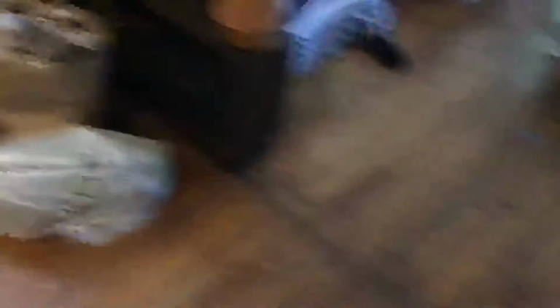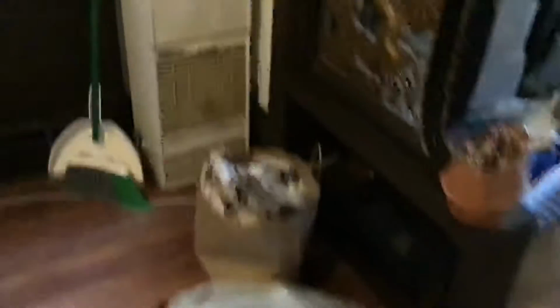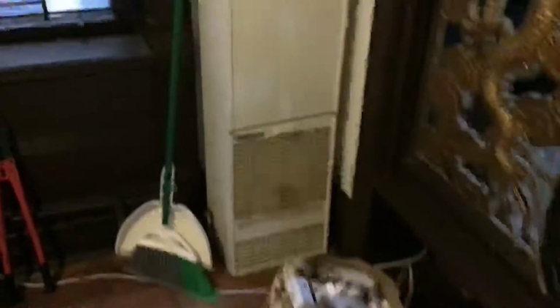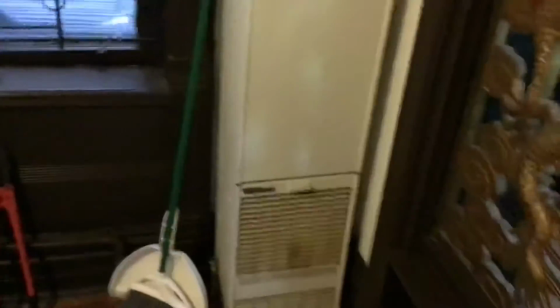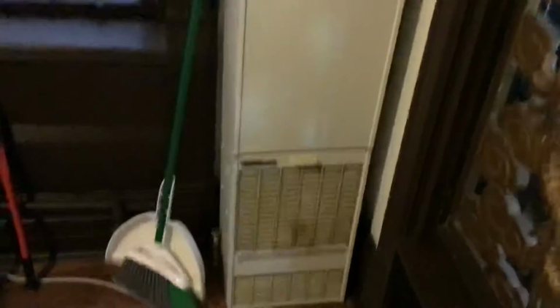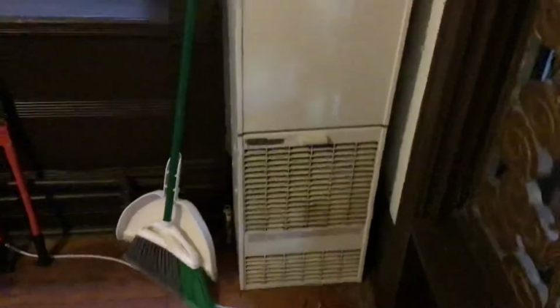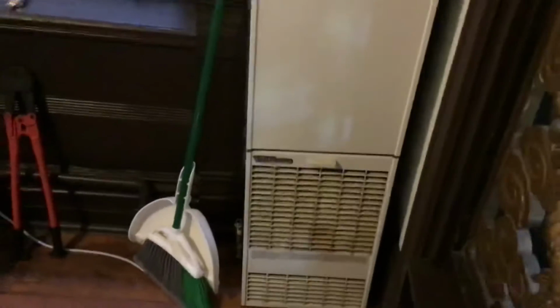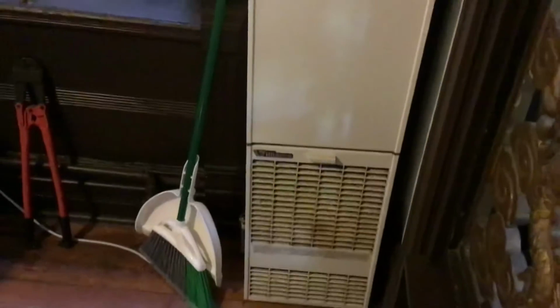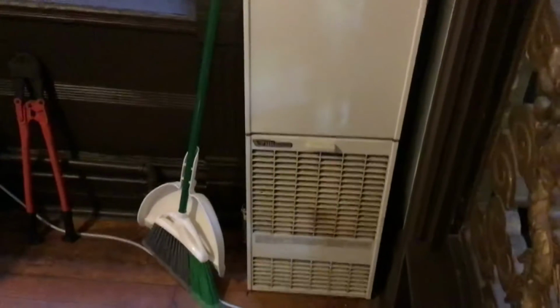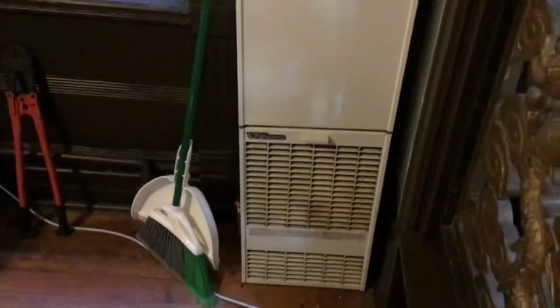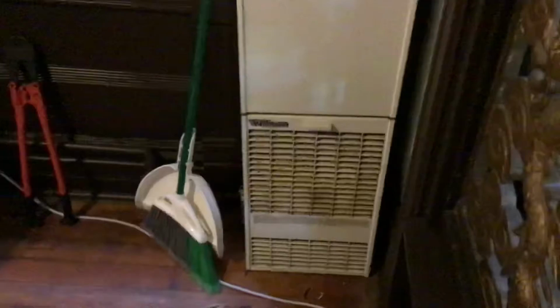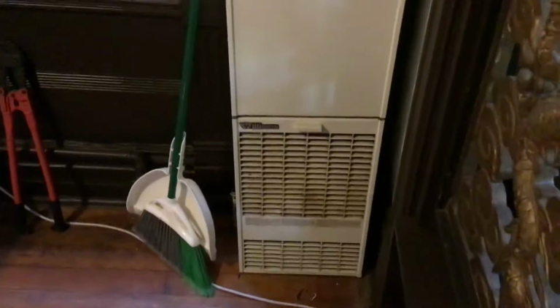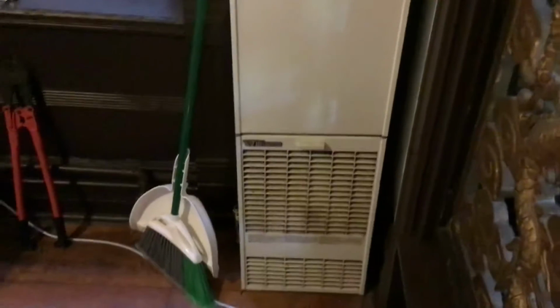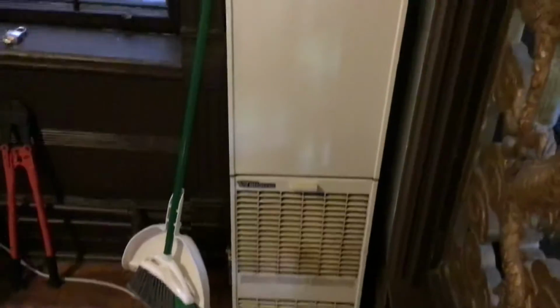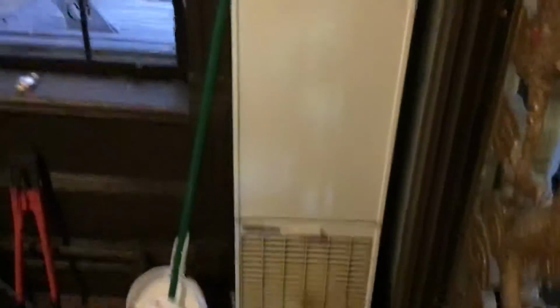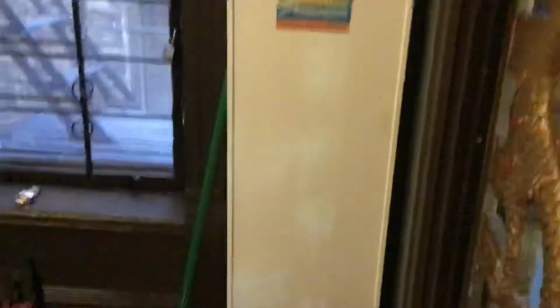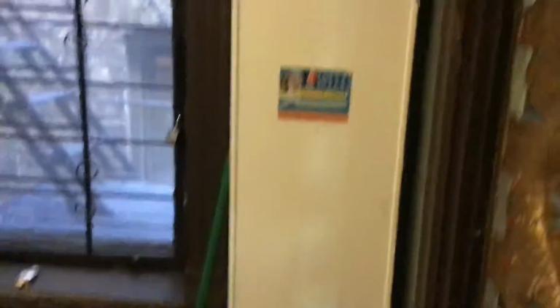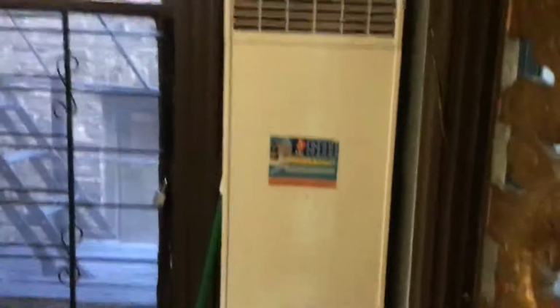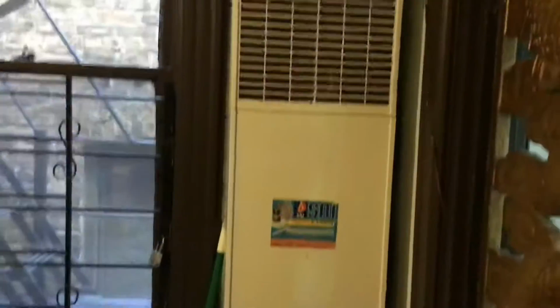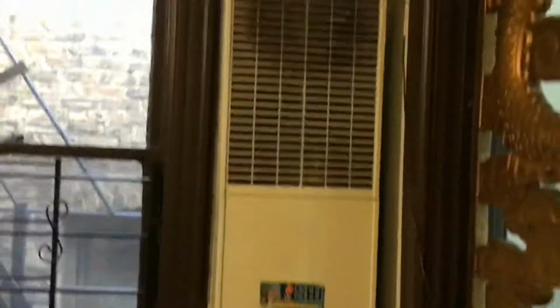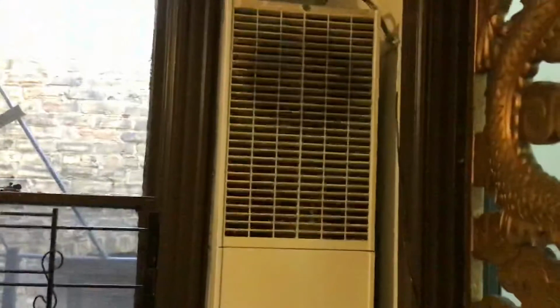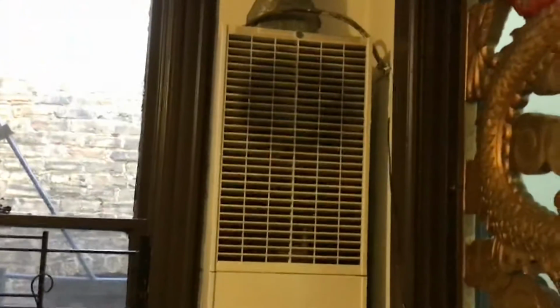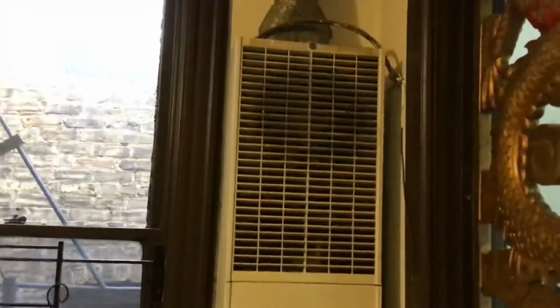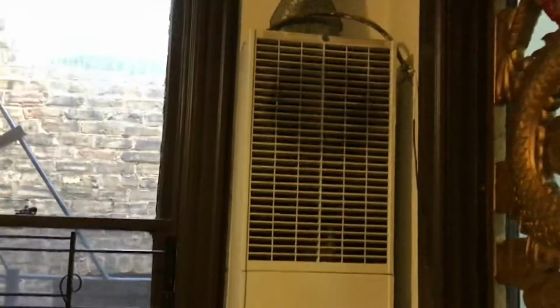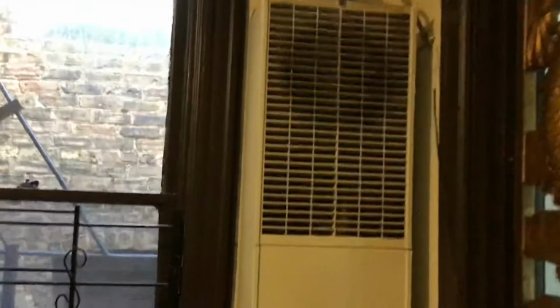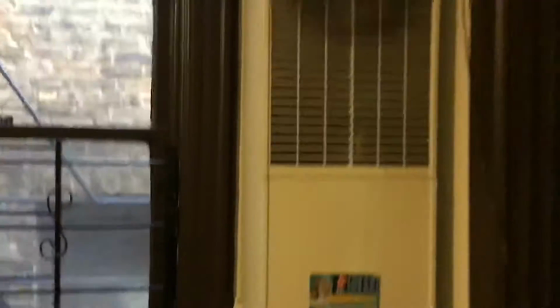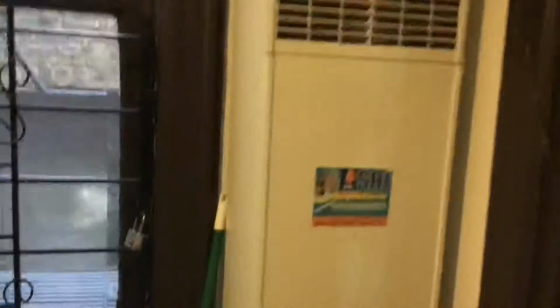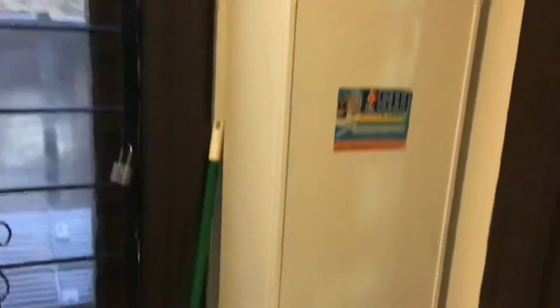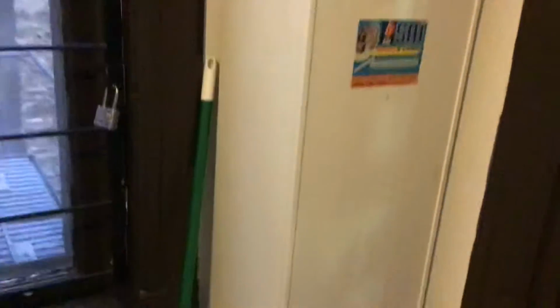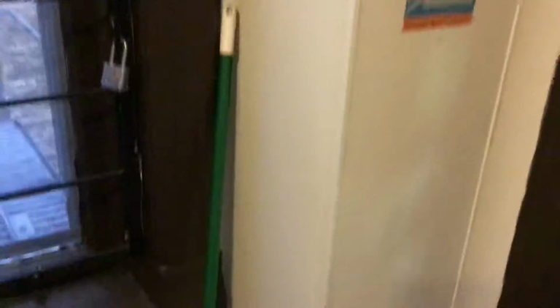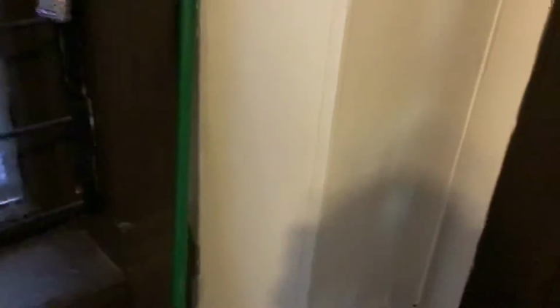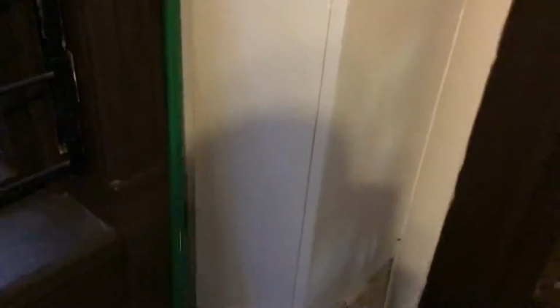So this is a wall venting unit. It's a Williams. We're replacing it like with like. It's 87 inches high, 14 and 8 inches wide, and 10 and a quarter depth.